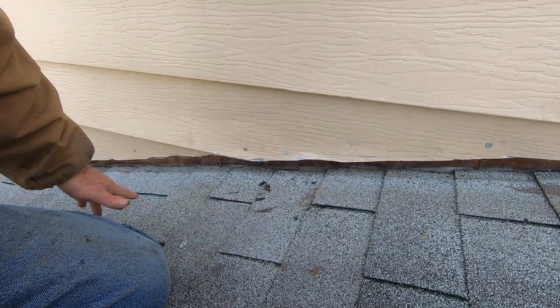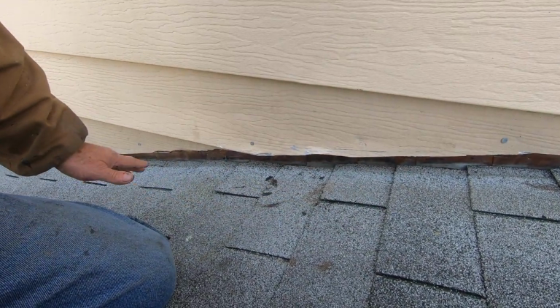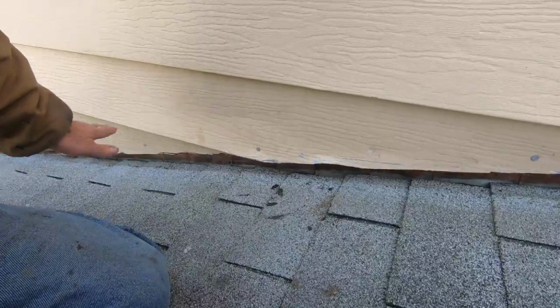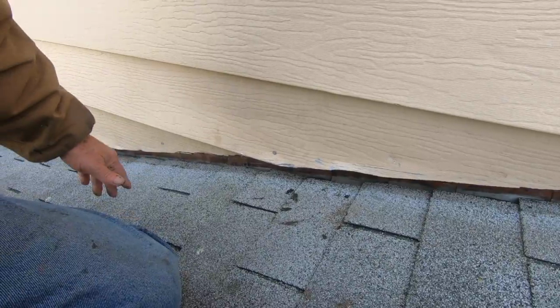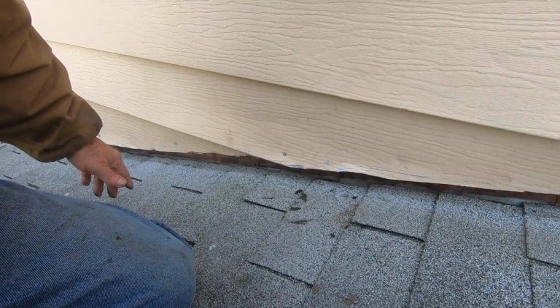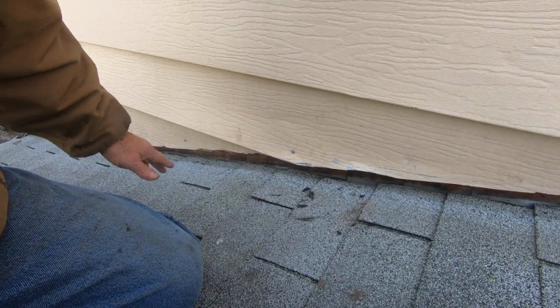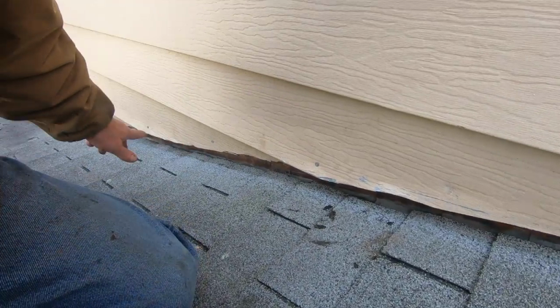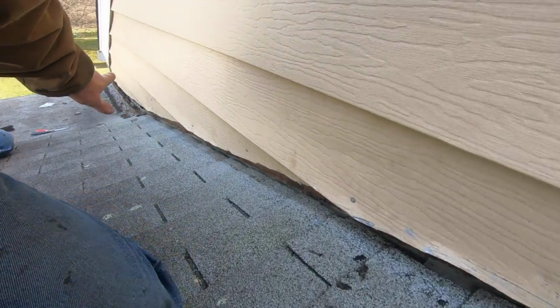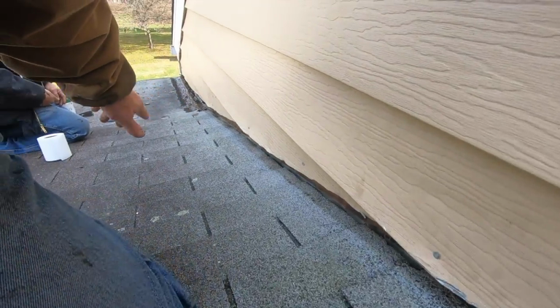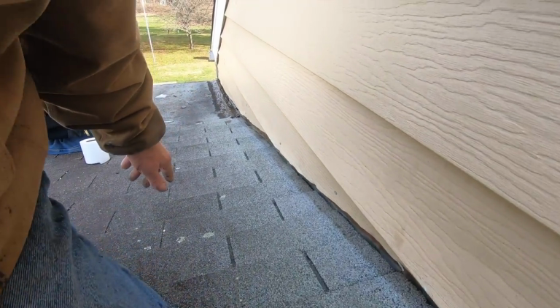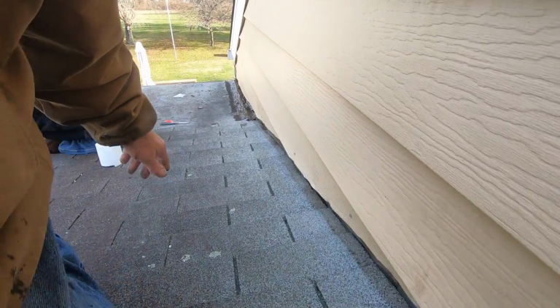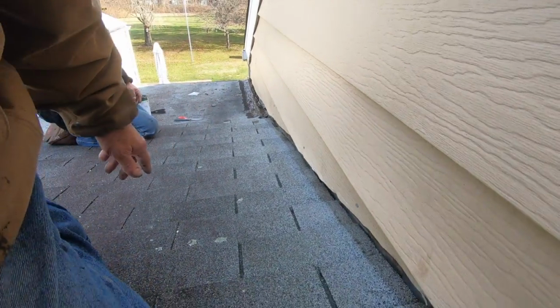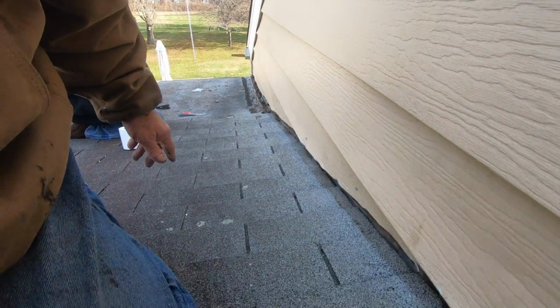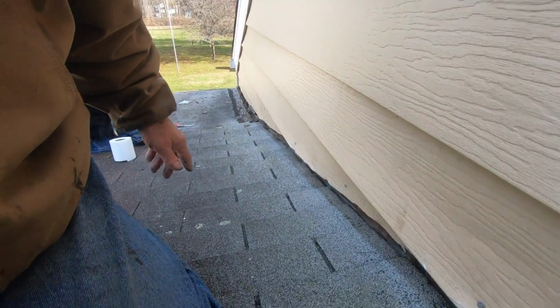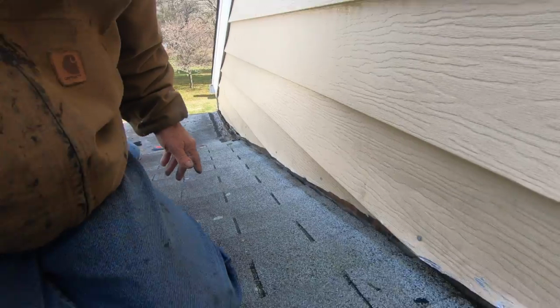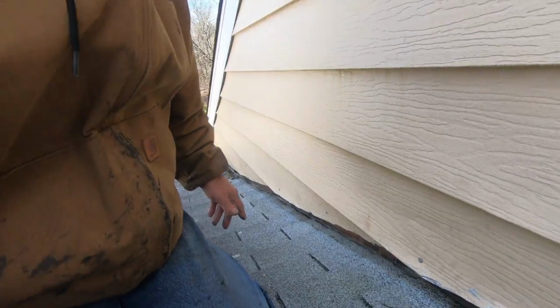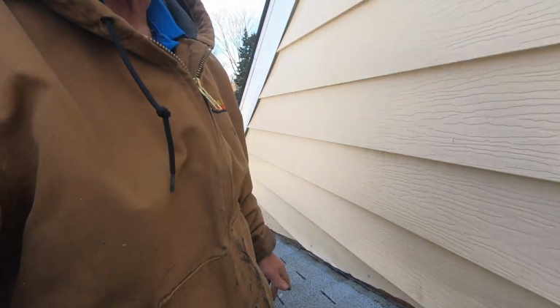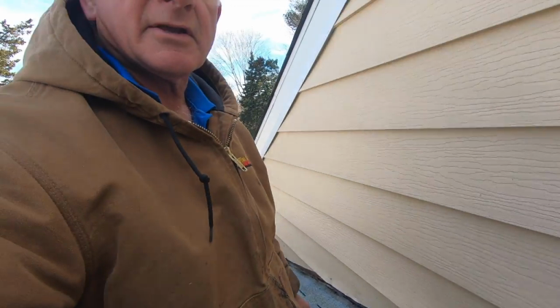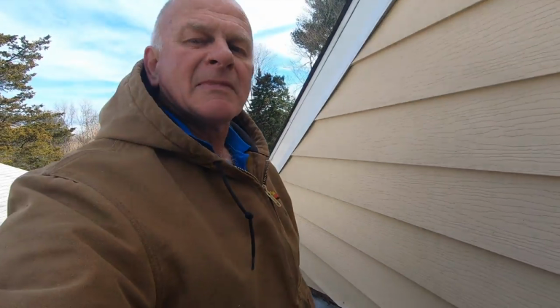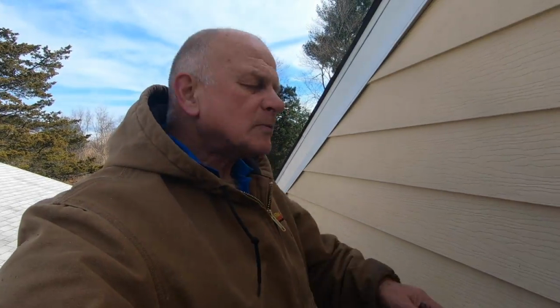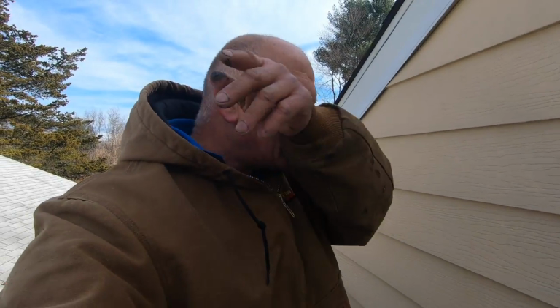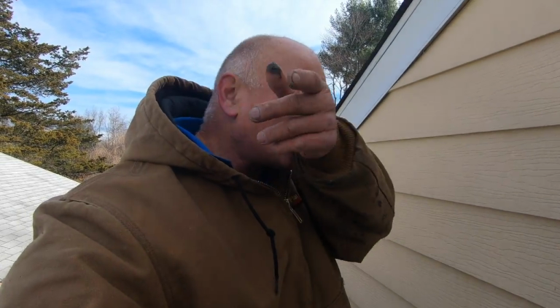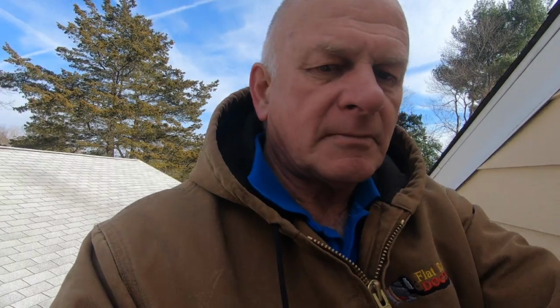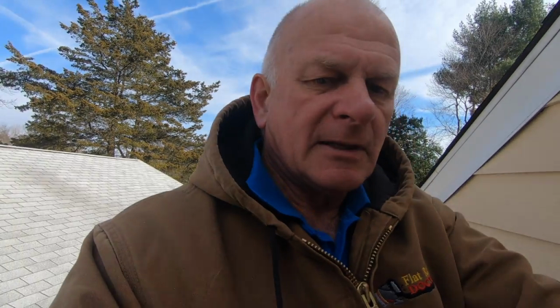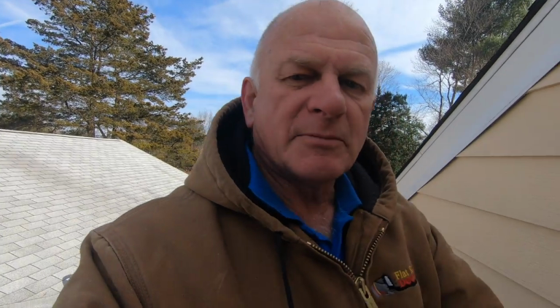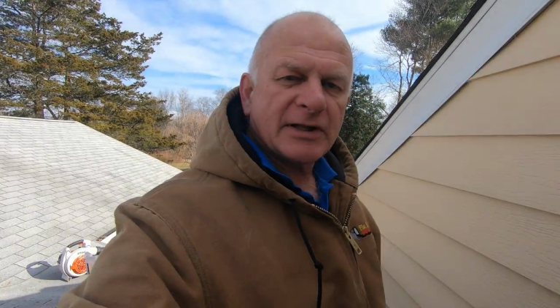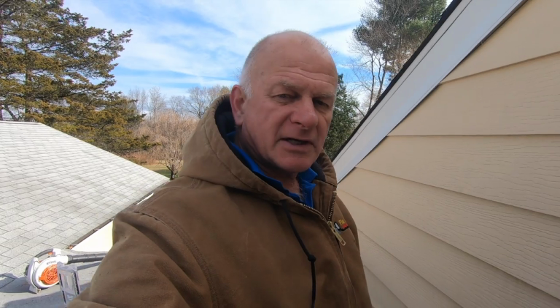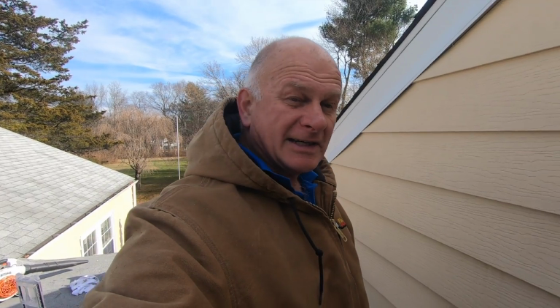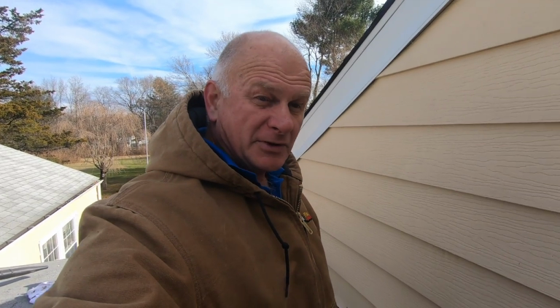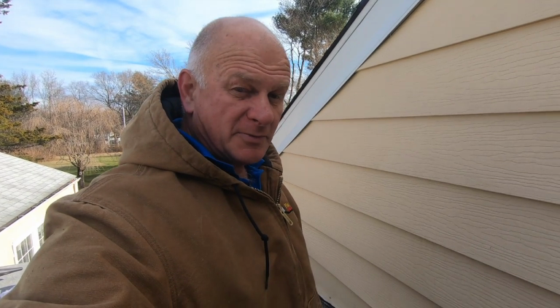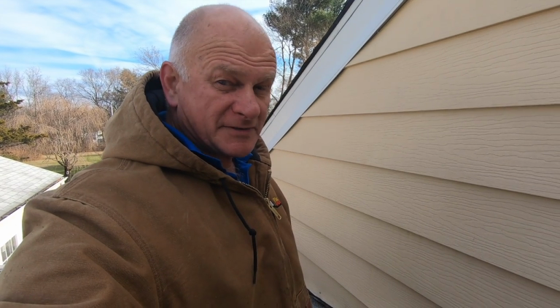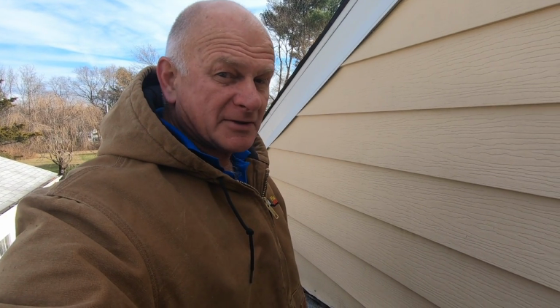And then I sealed the bottom there and you have it. I'm the Flat Roof Doctor — I know a thing or two because I've seen a thing or two.